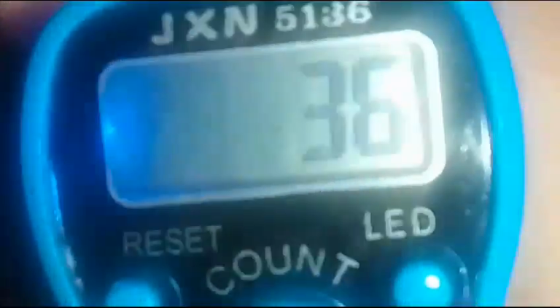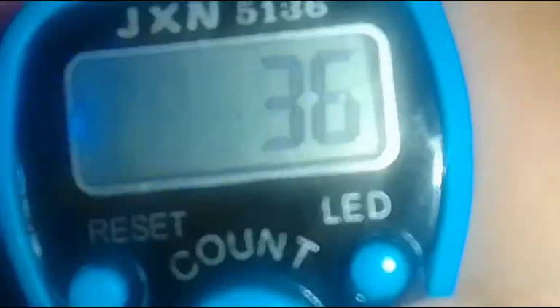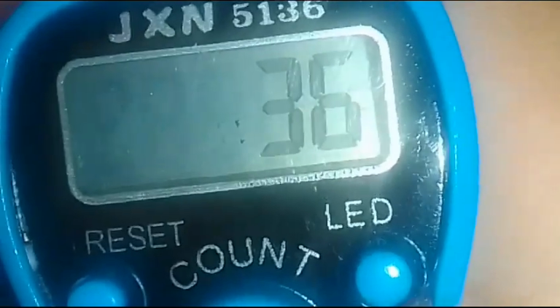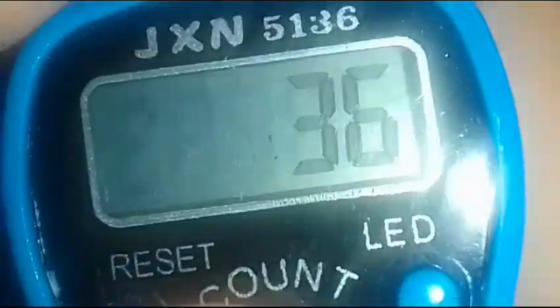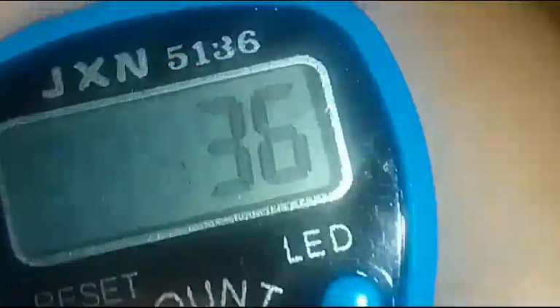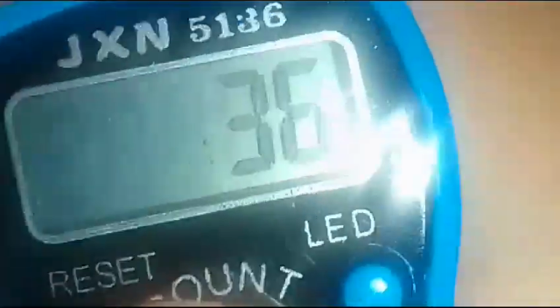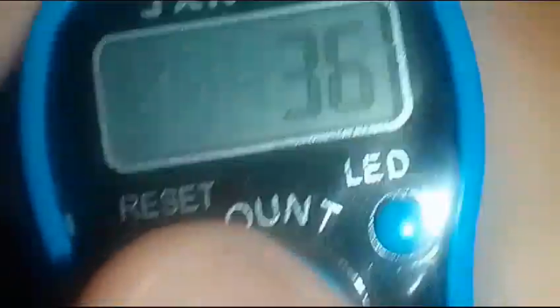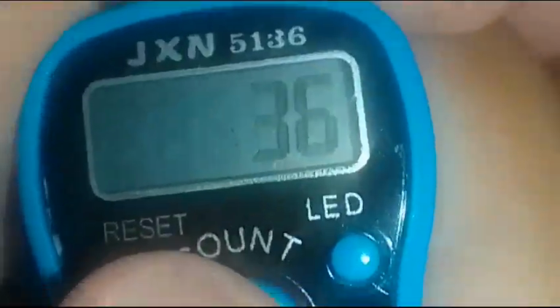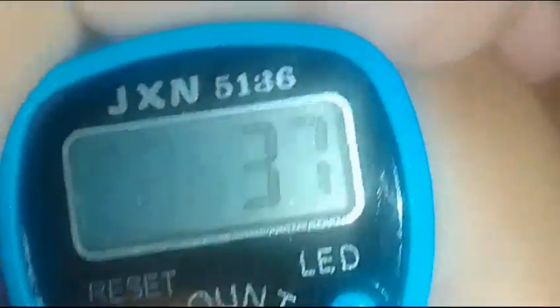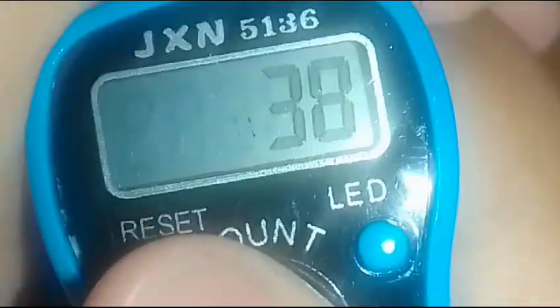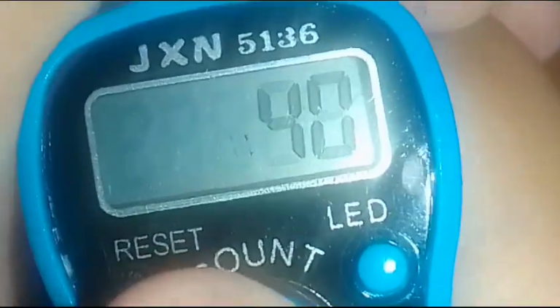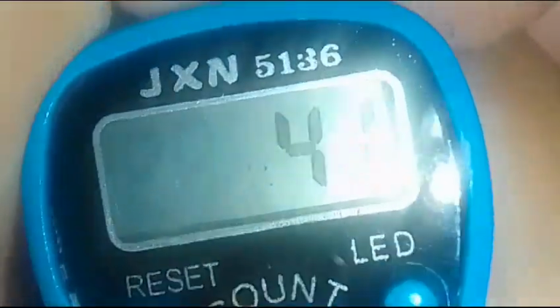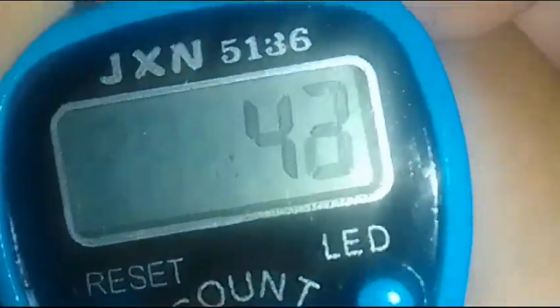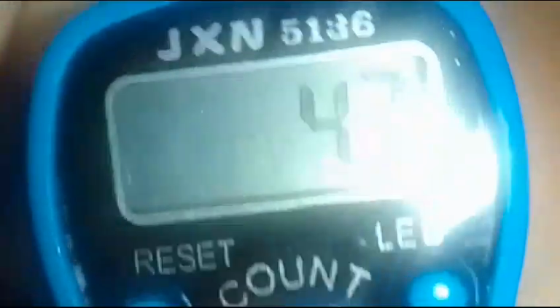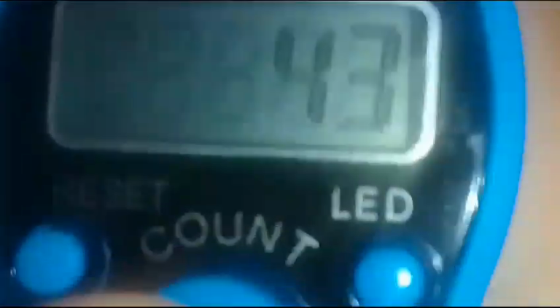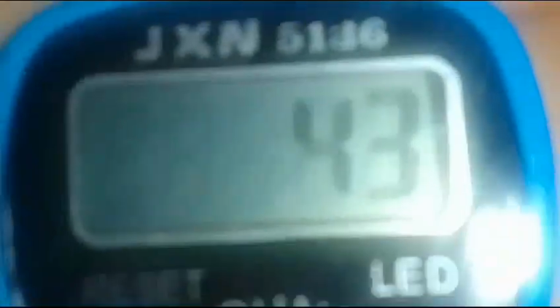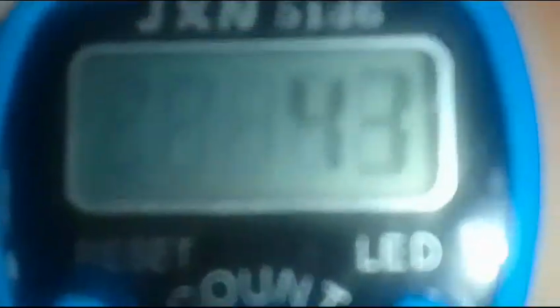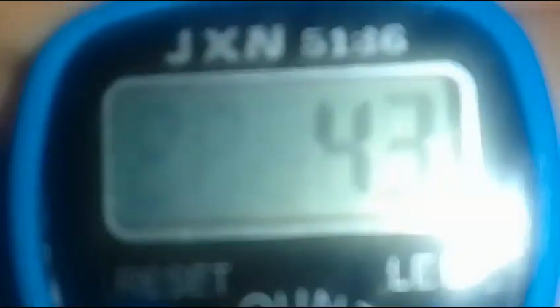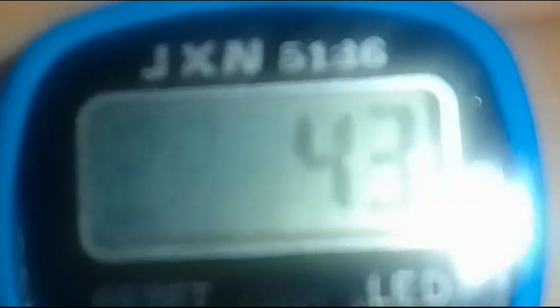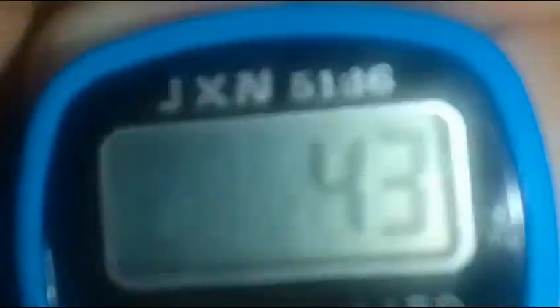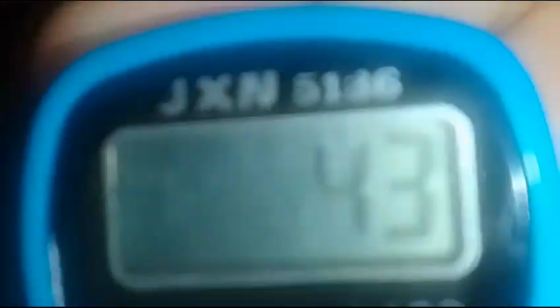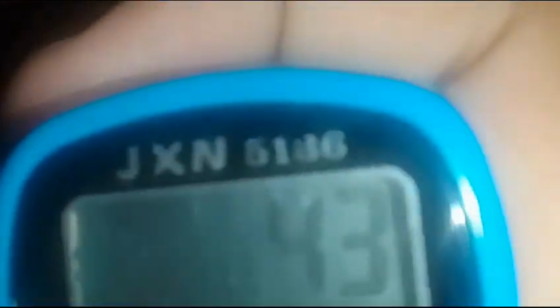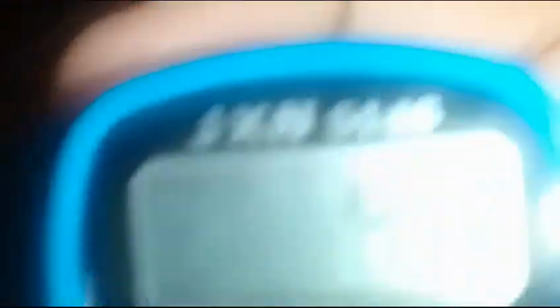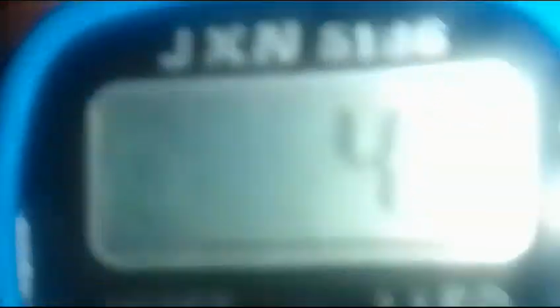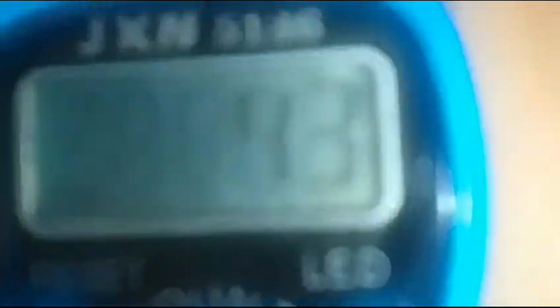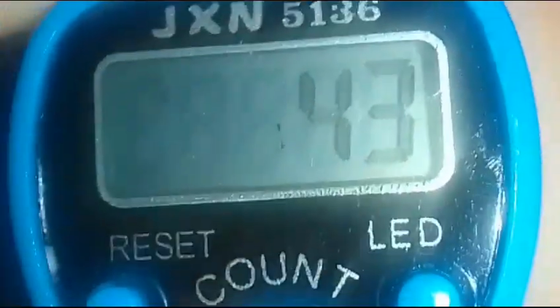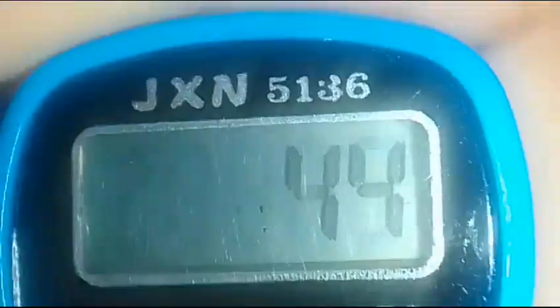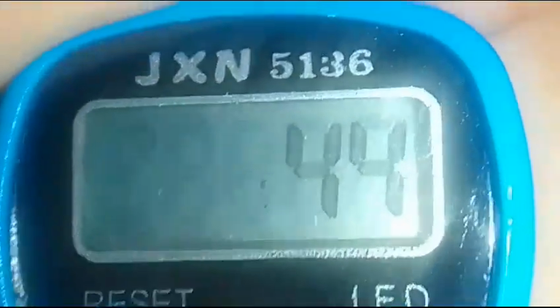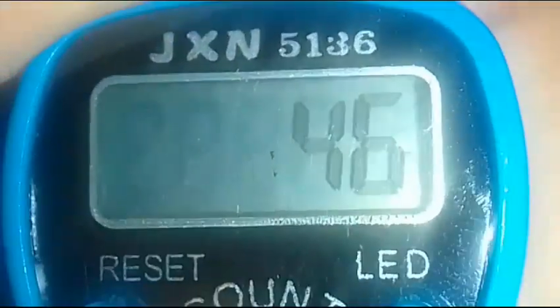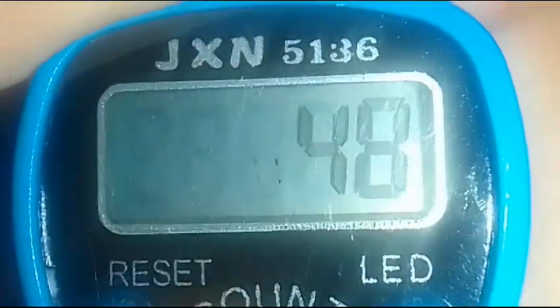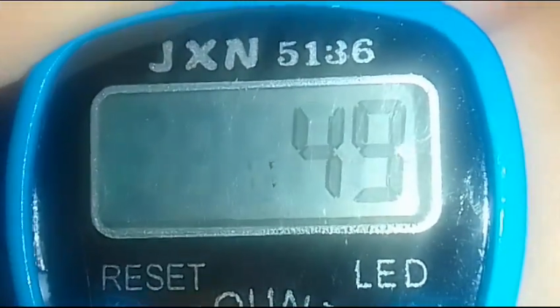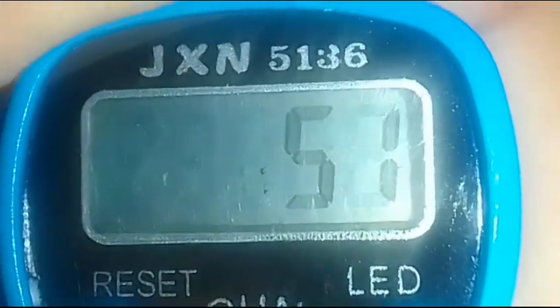Okay, this tally counter is so cool. It's the first digital one — this can be focused. And it looks so cool.